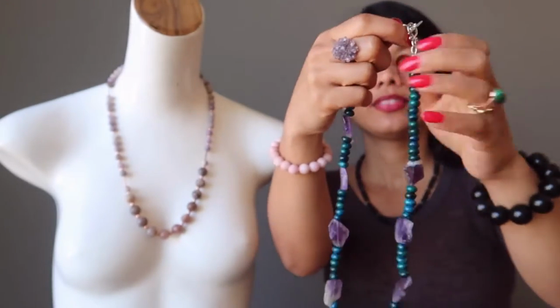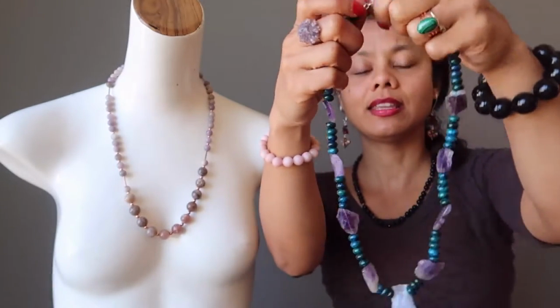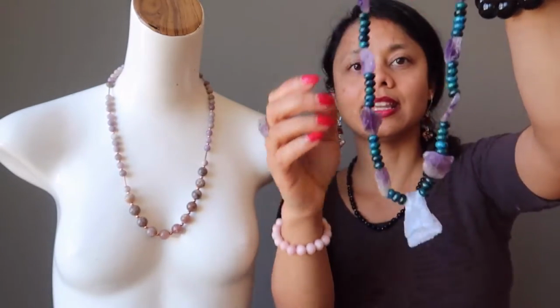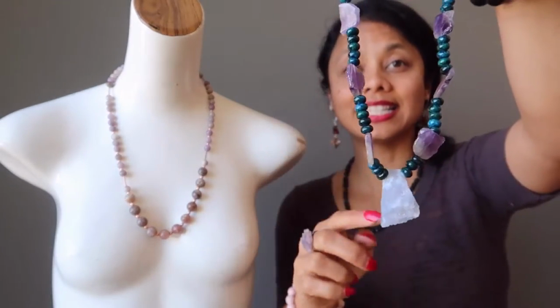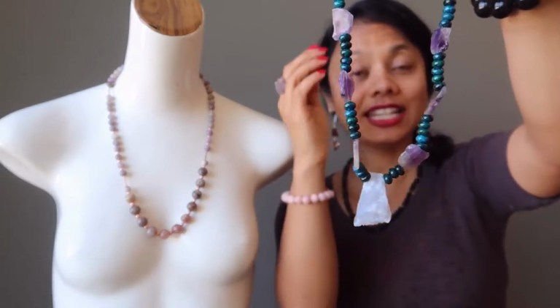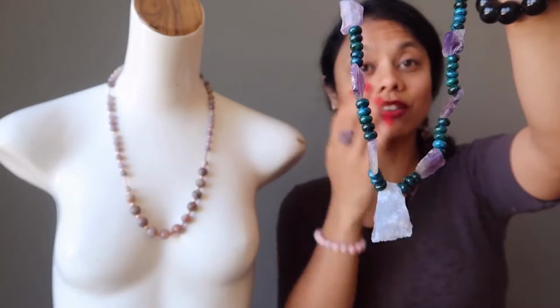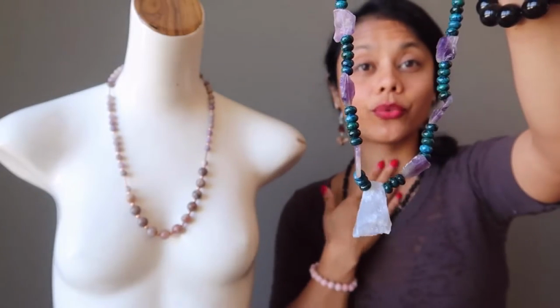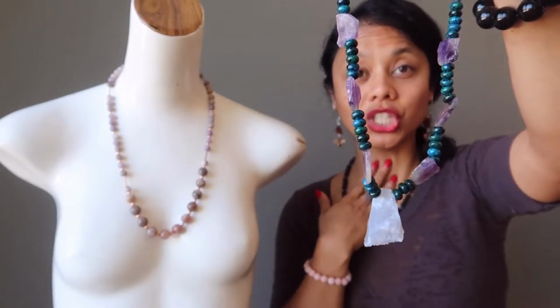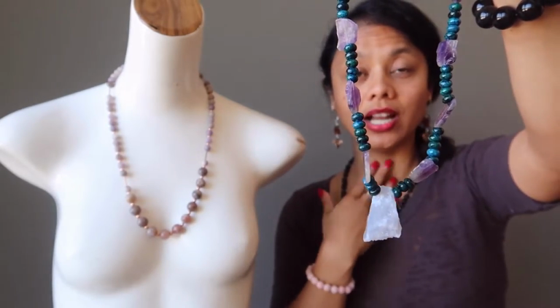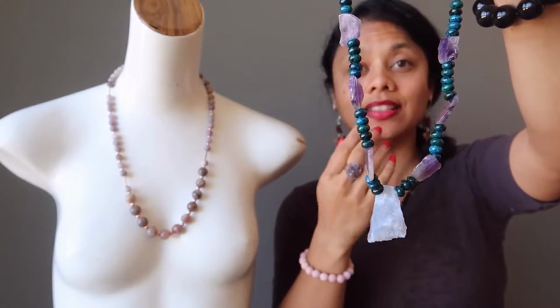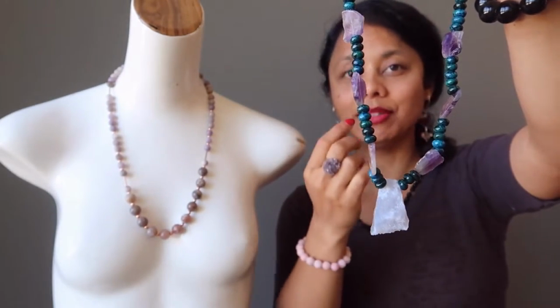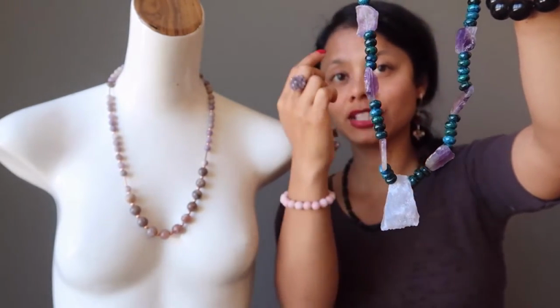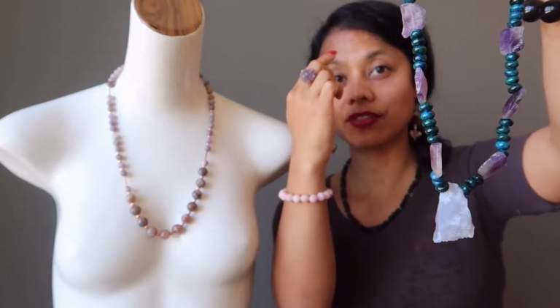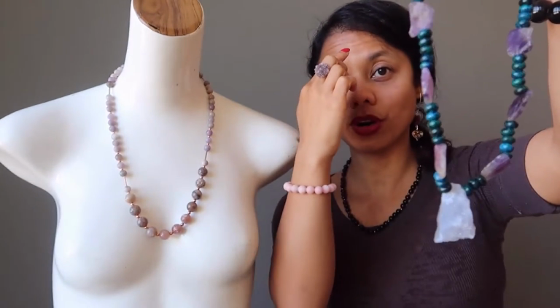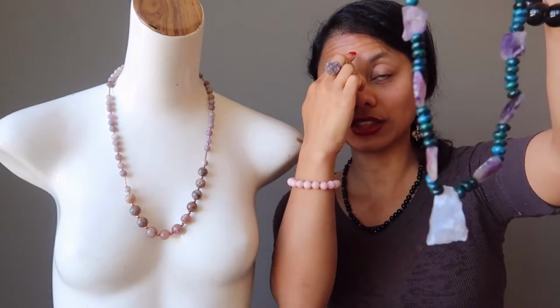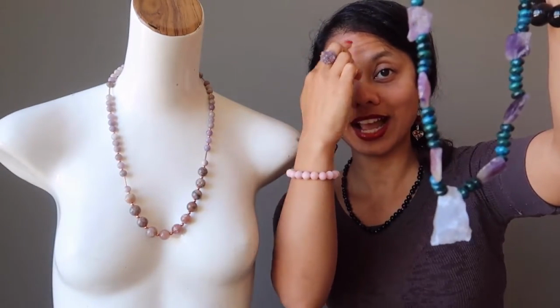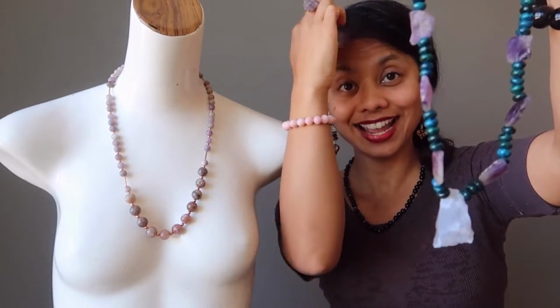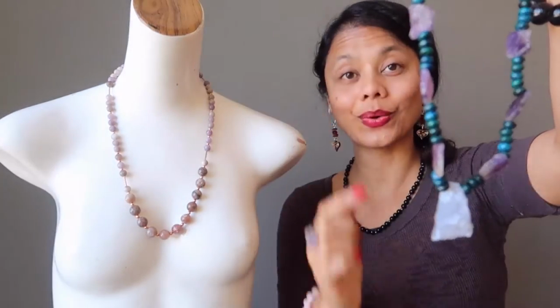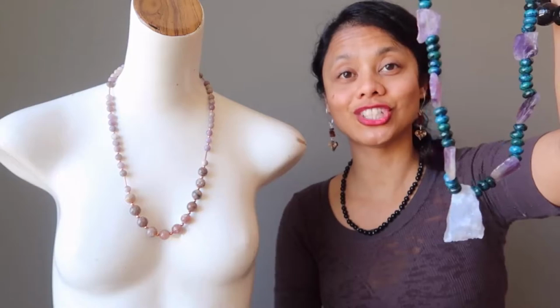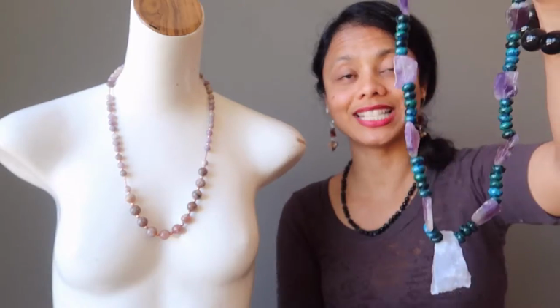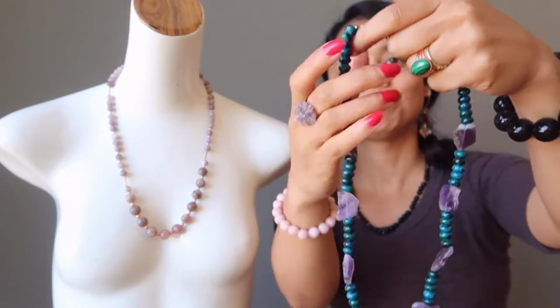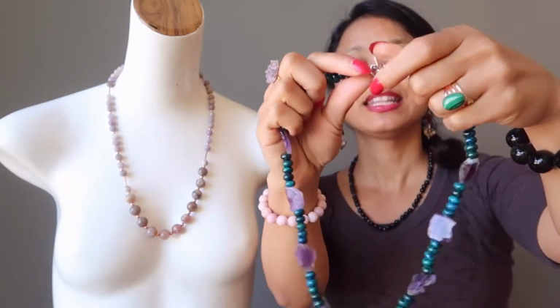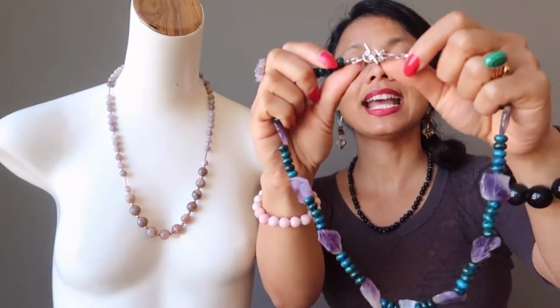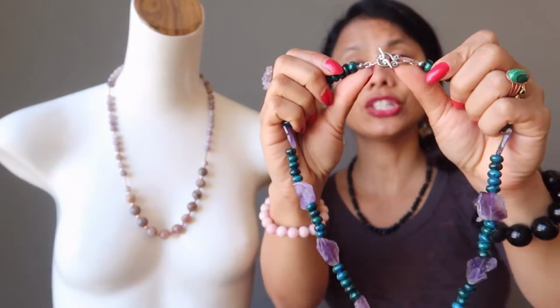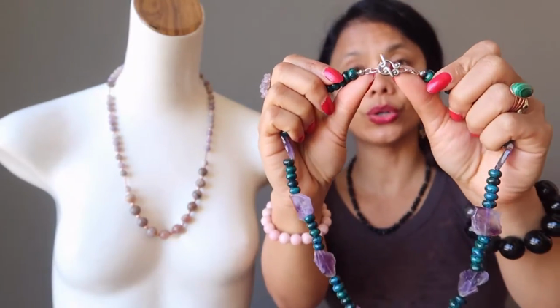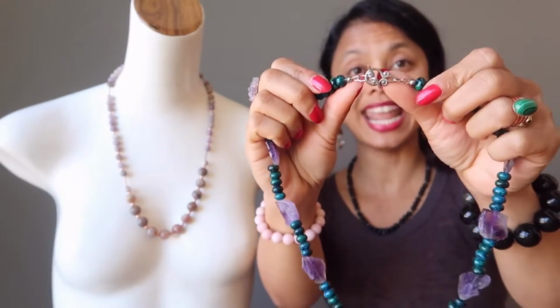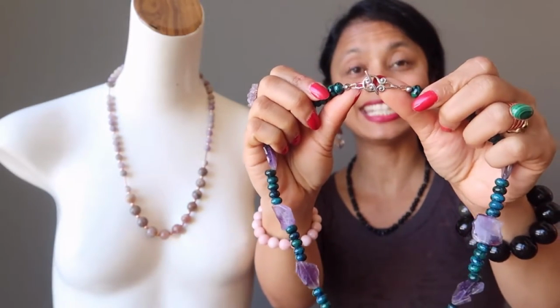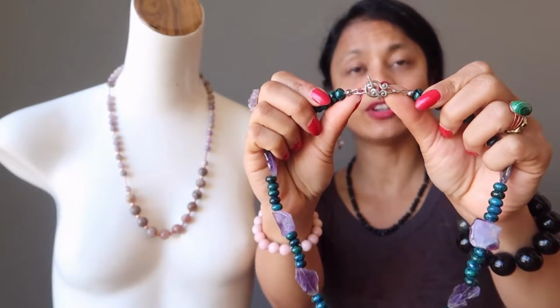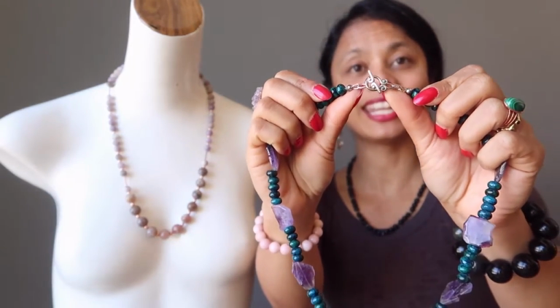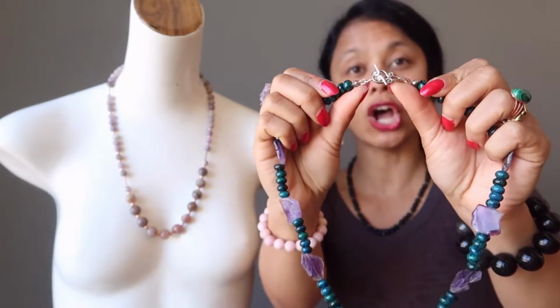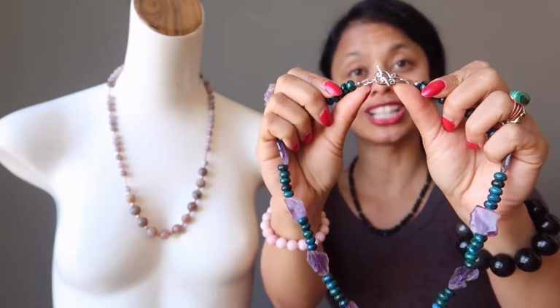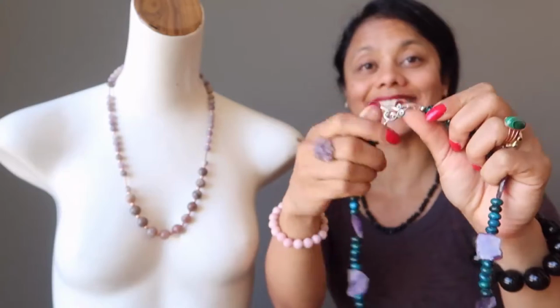The chalcedony is great for the throat chakra. The amethyst is great for the third eye and the crown chakras. The necklace is secured with an antique silver-plated toggle clasp.